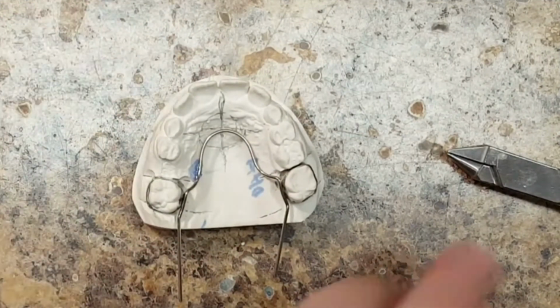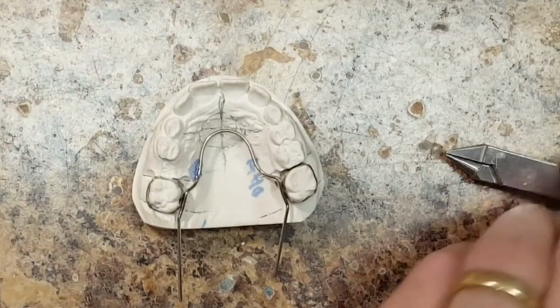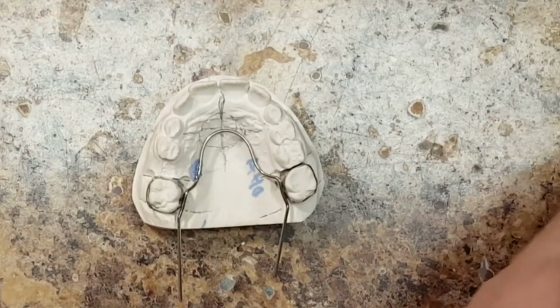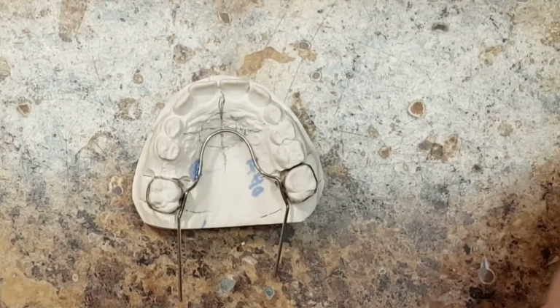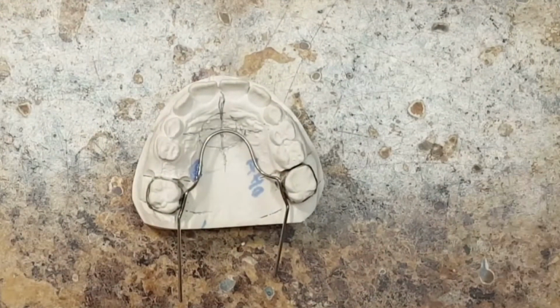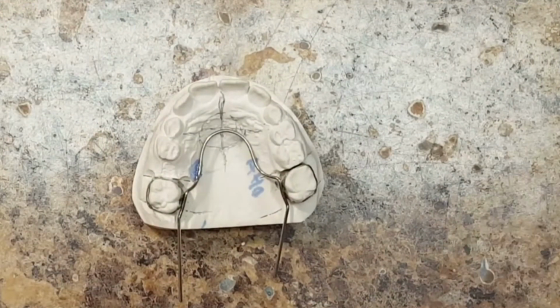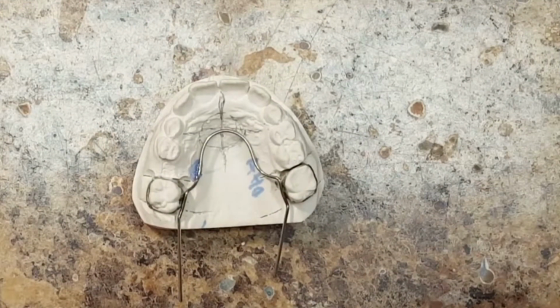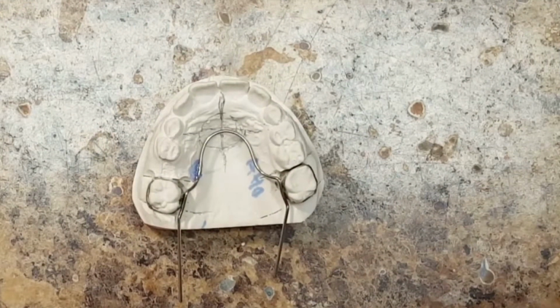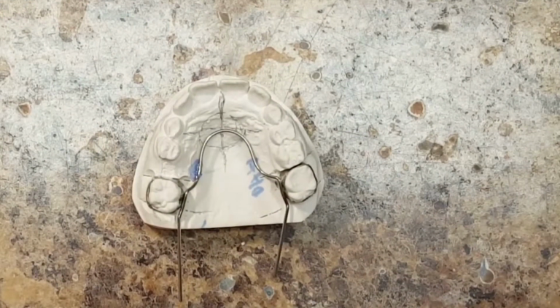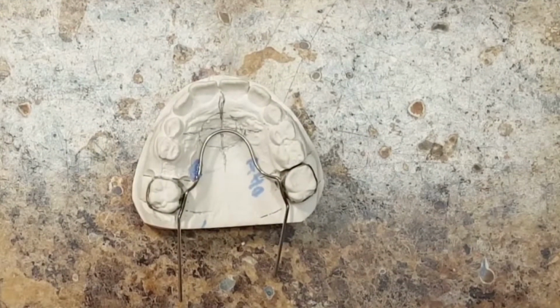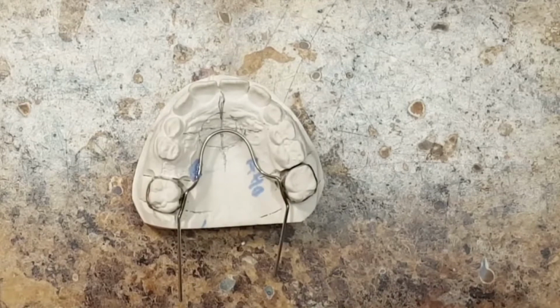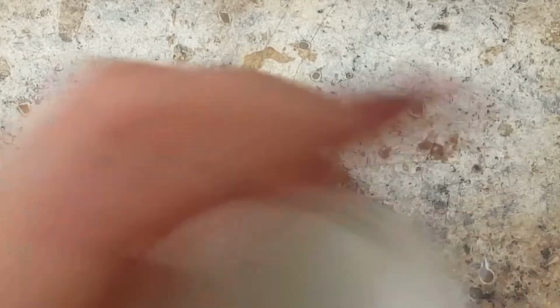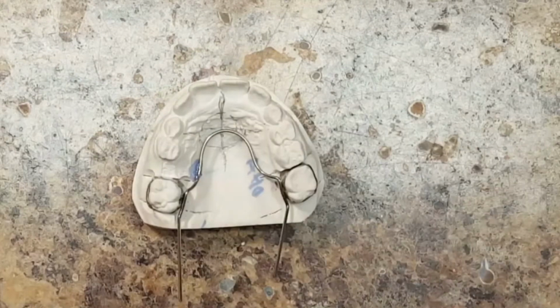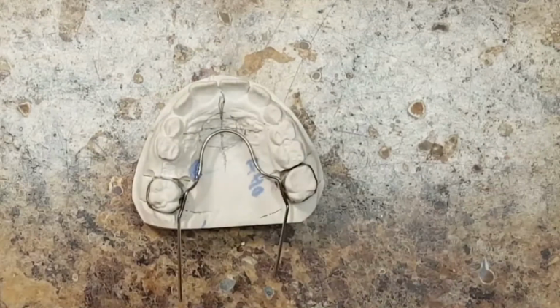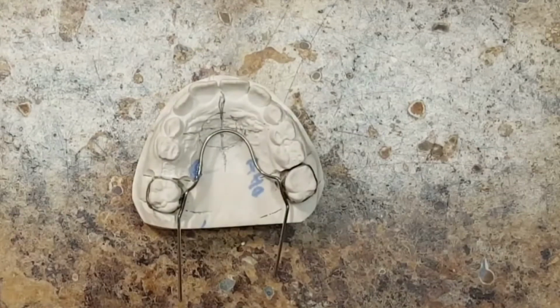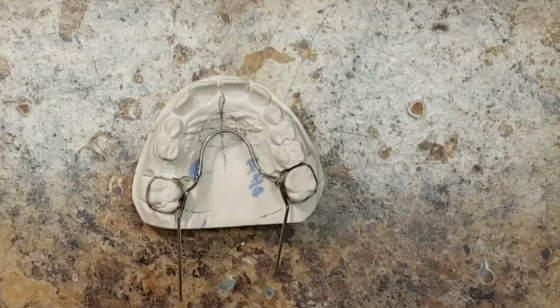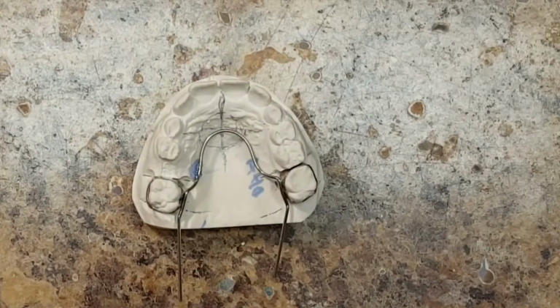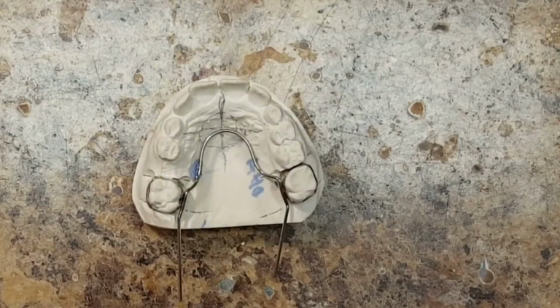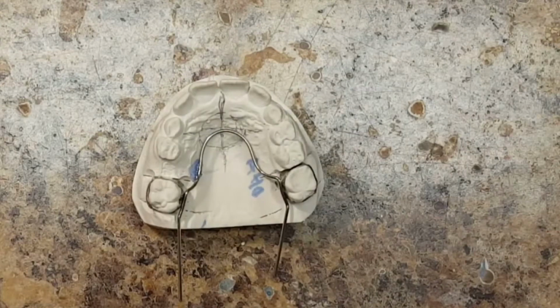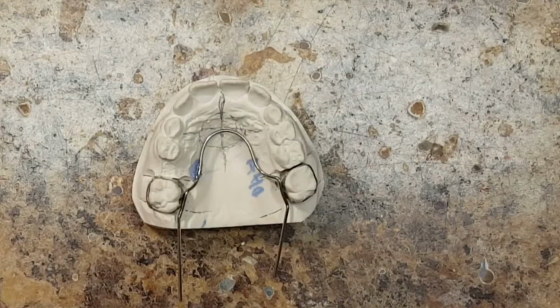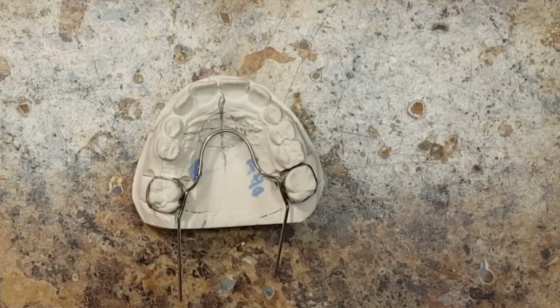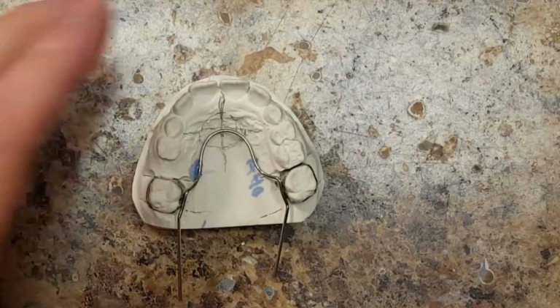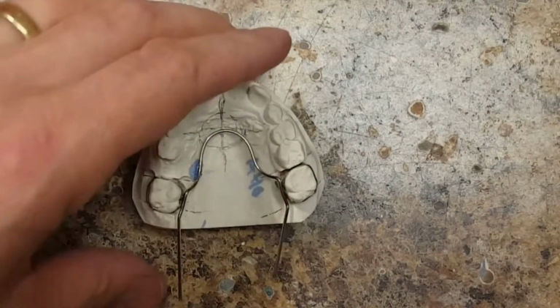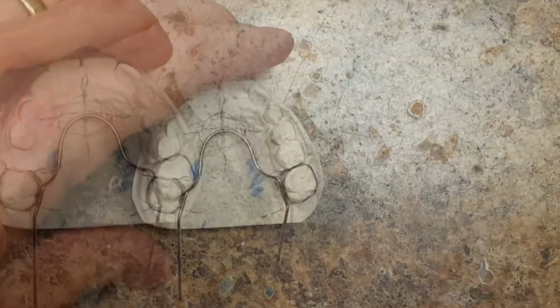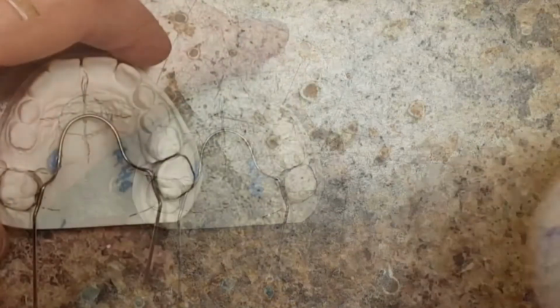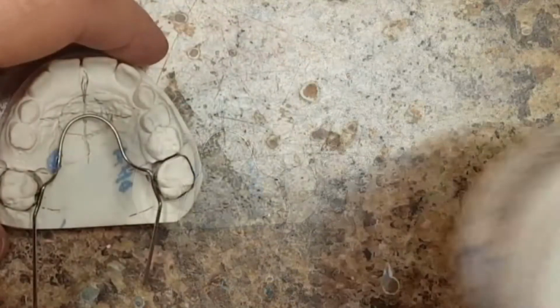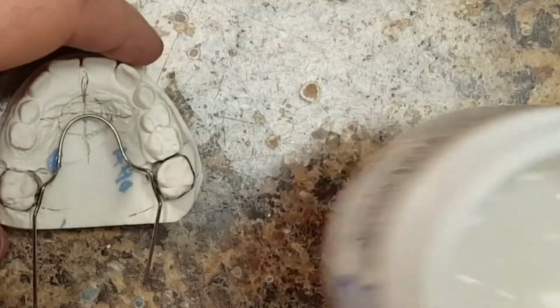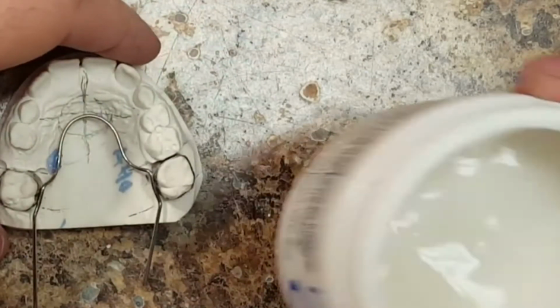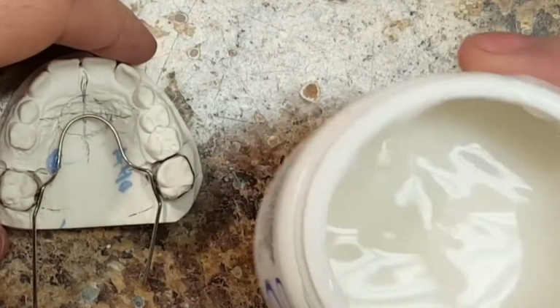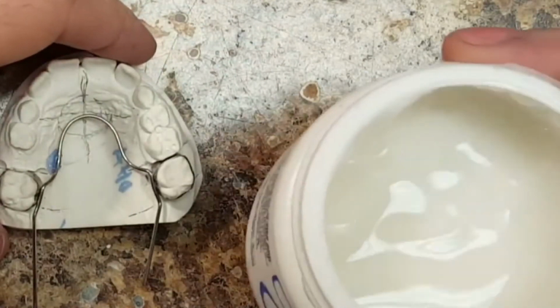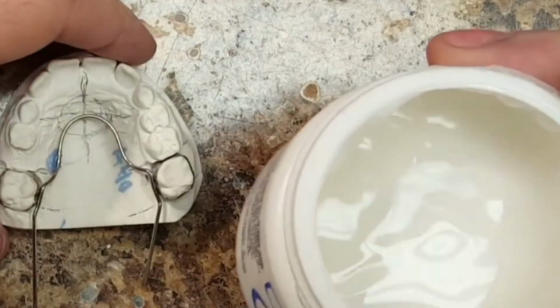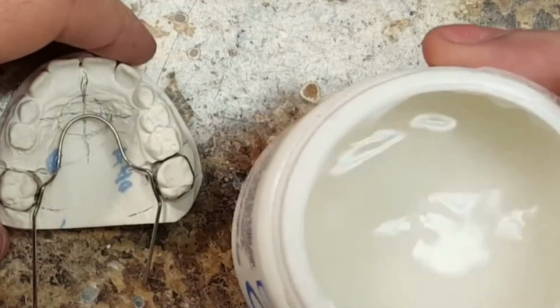Hi, this is Steve Zara from Zara Dunn Lab, and you are watching part two of the series for Nance buttons. In this video I'm going to demonstrate how I solder the Nance button.